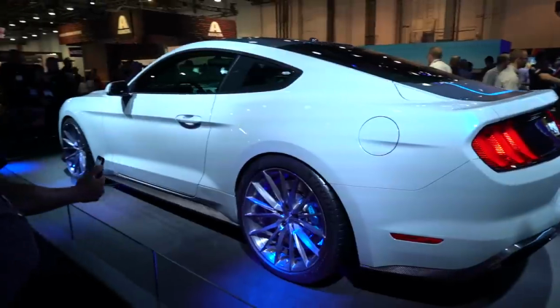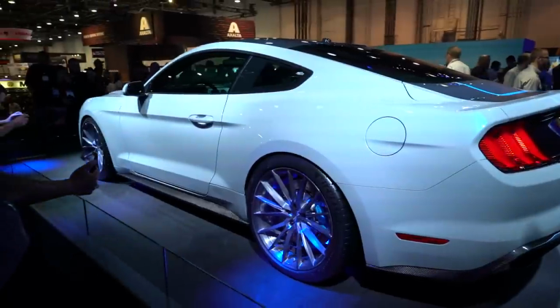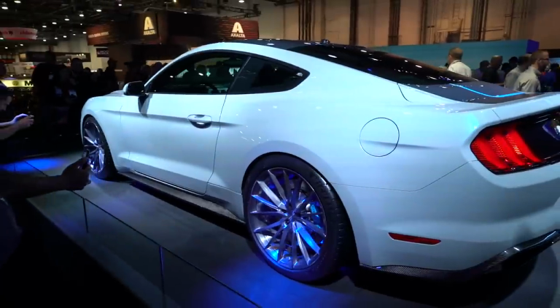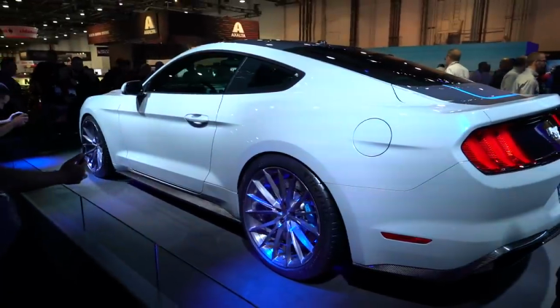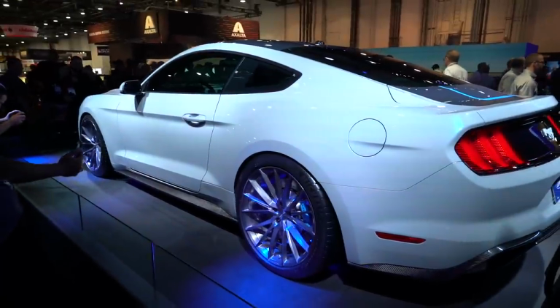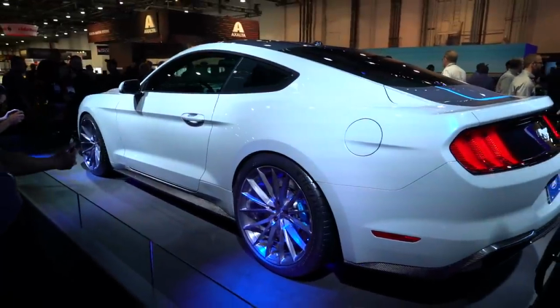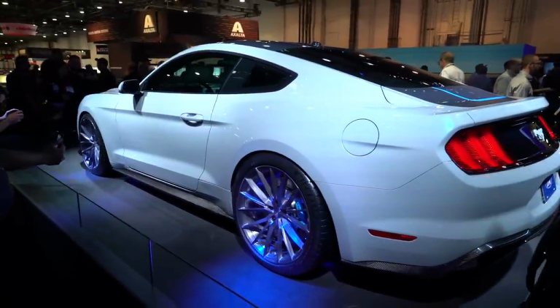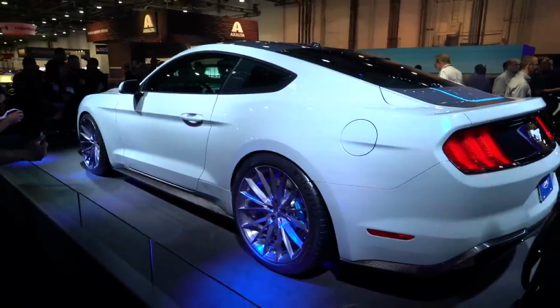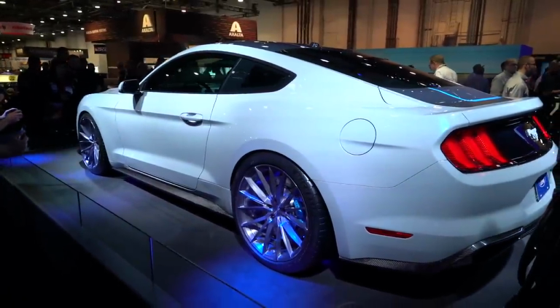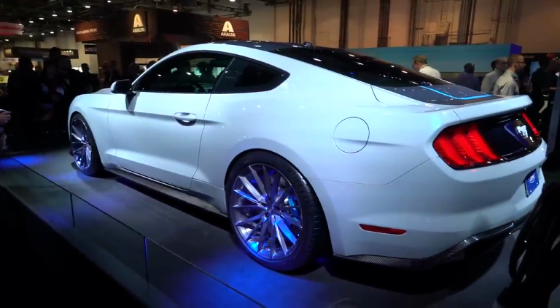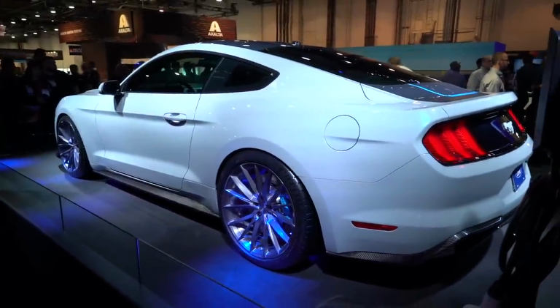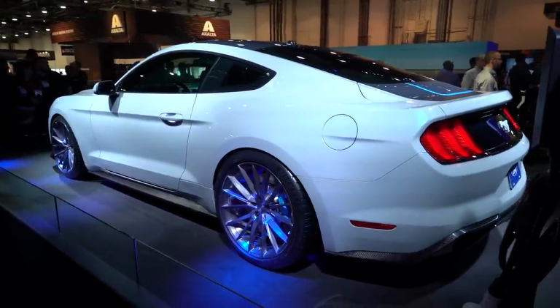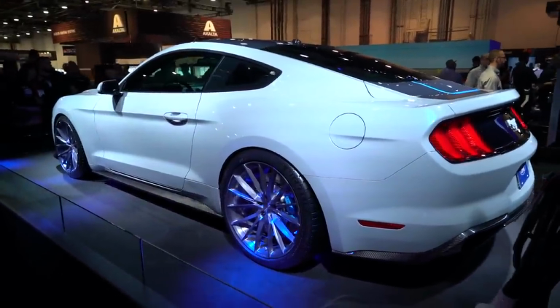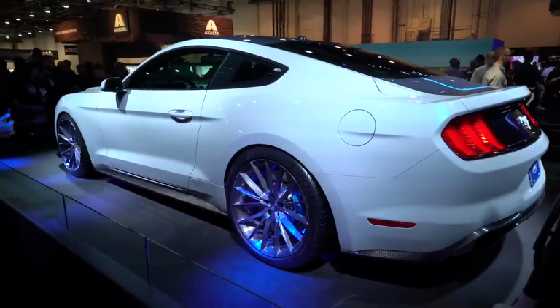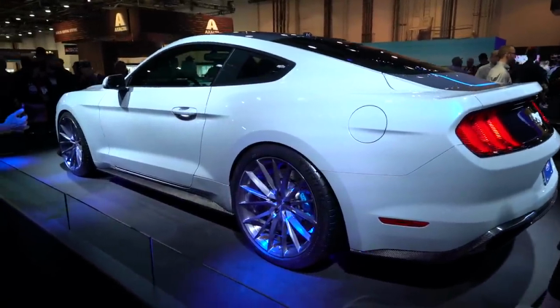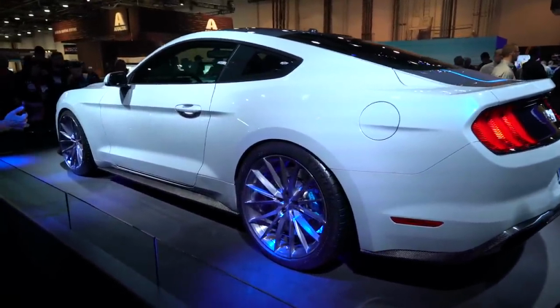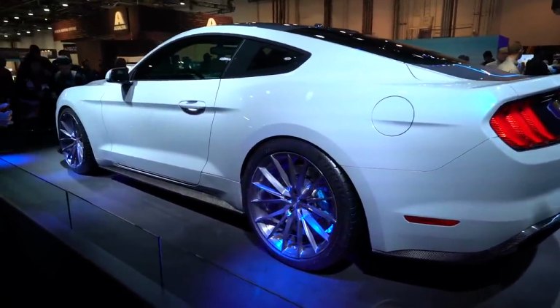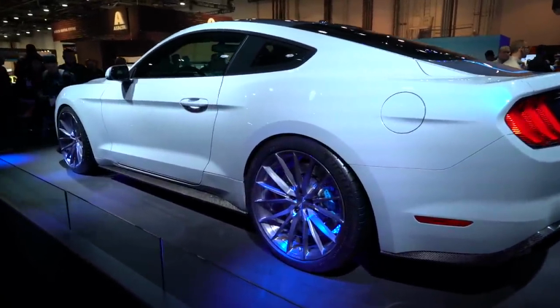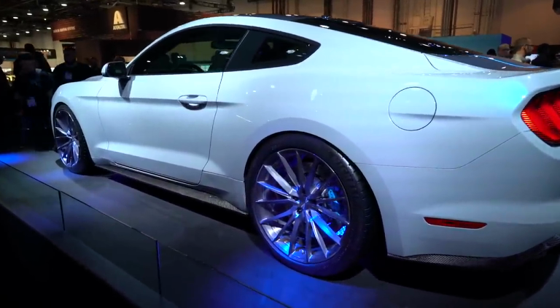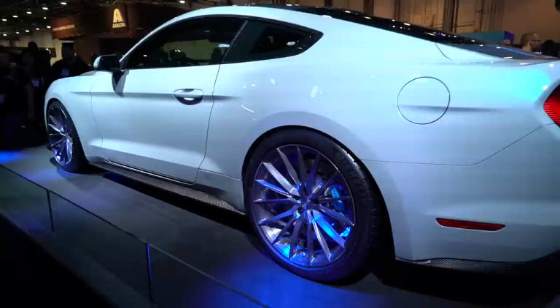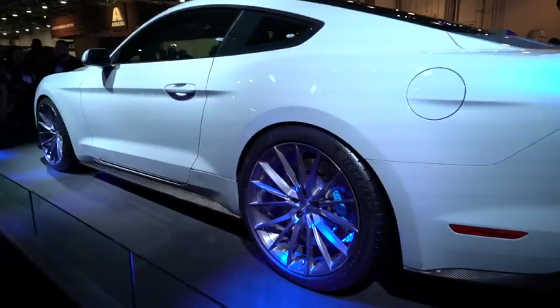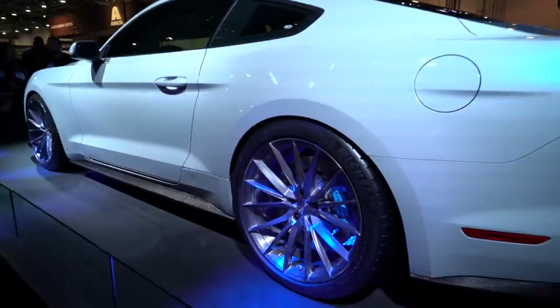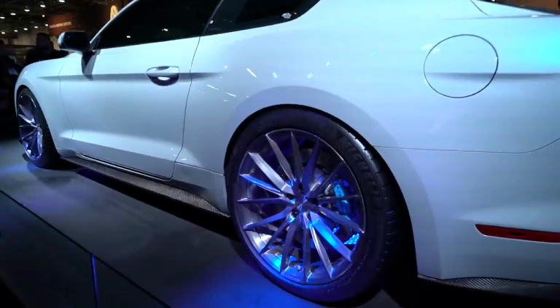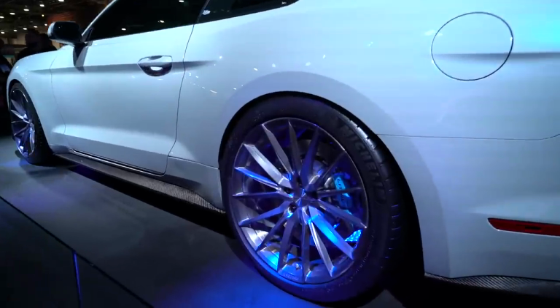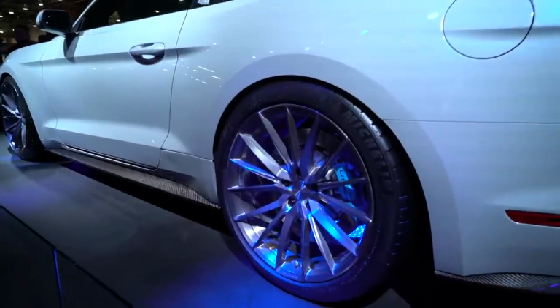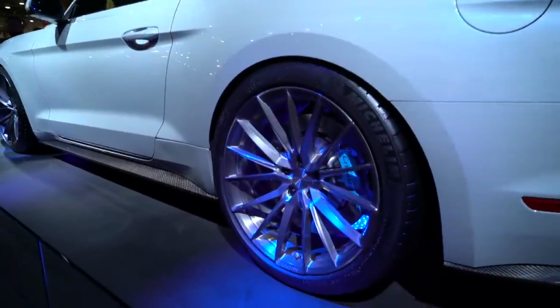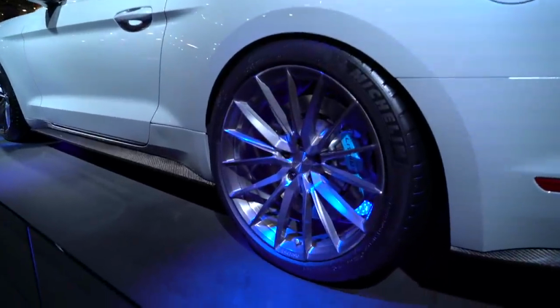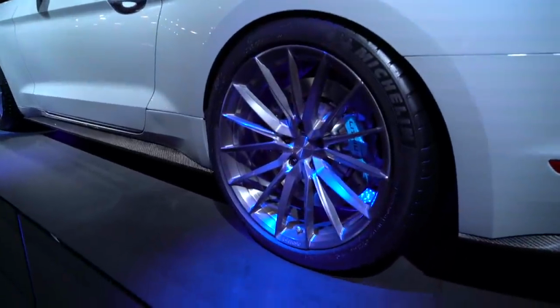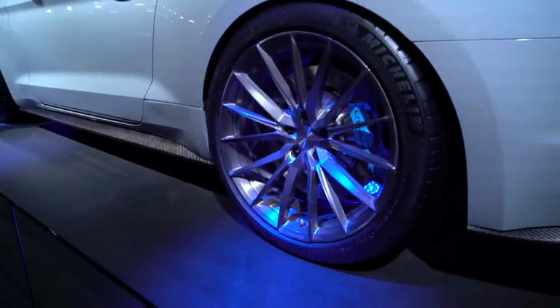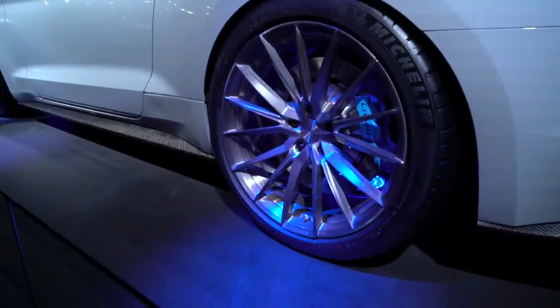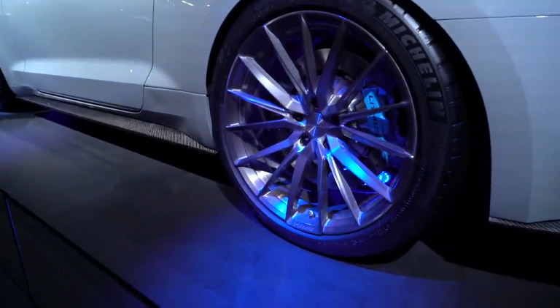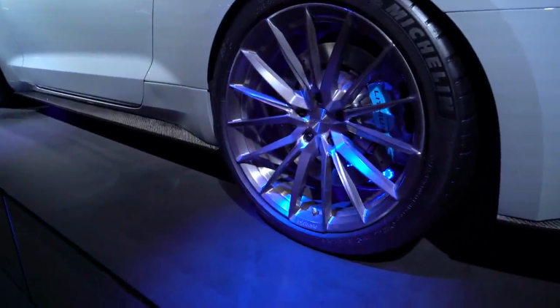The 800-volt system, which is double the voltage of most electric vehicles, helps deliver all that energy faster while keeping the powertrain cooler.